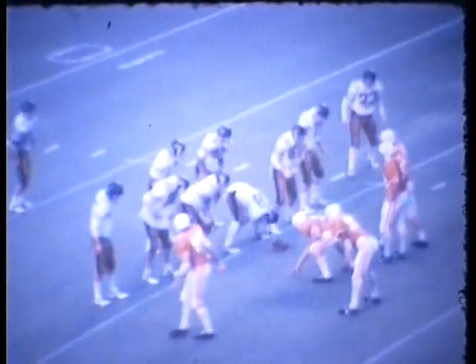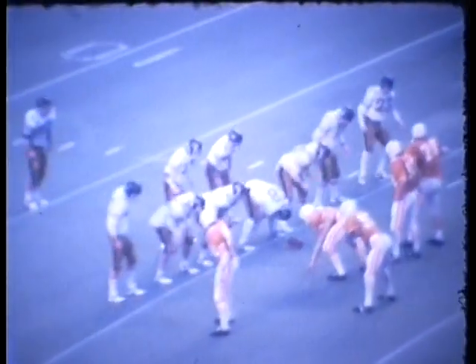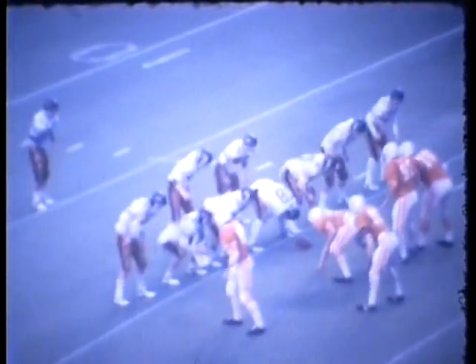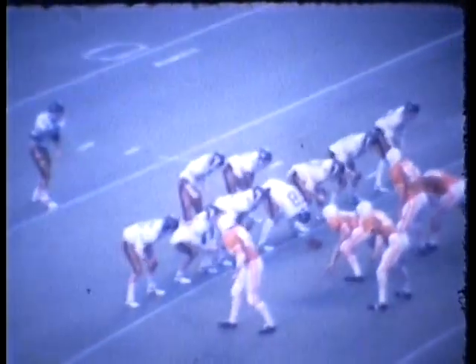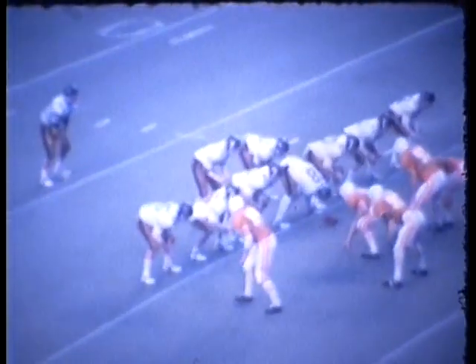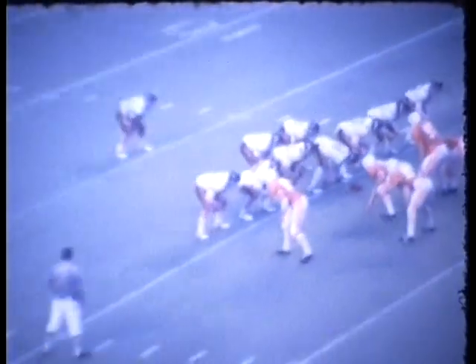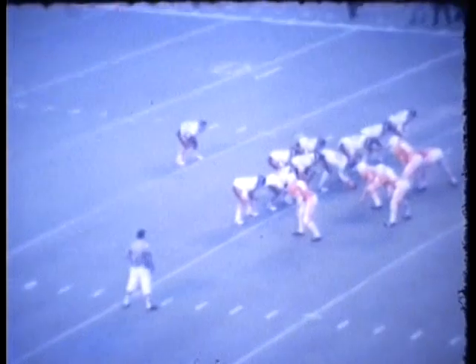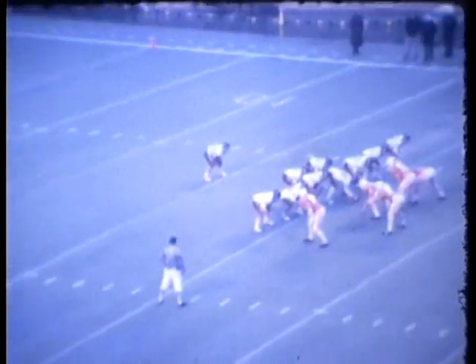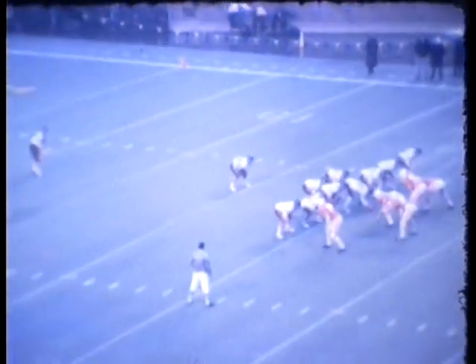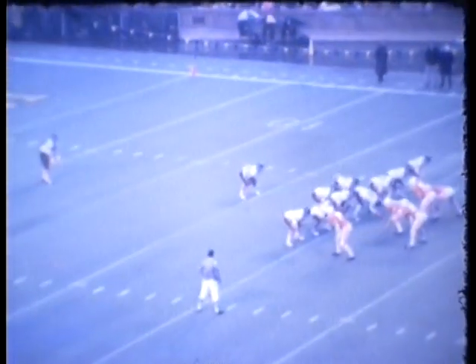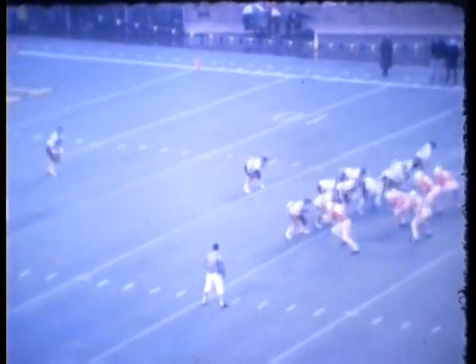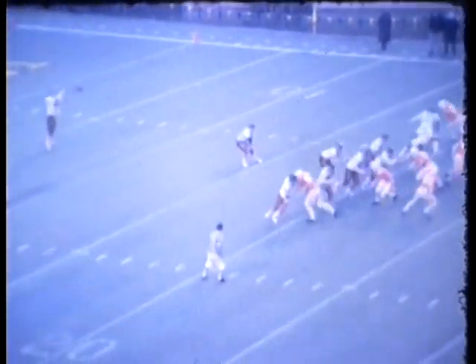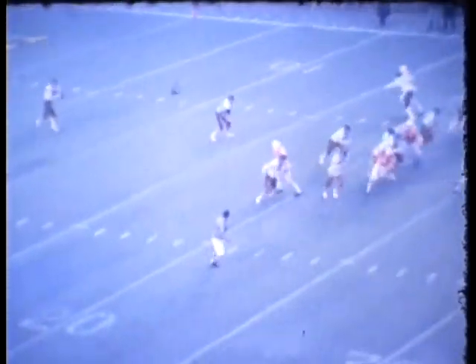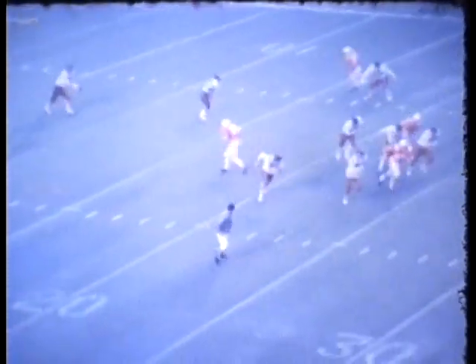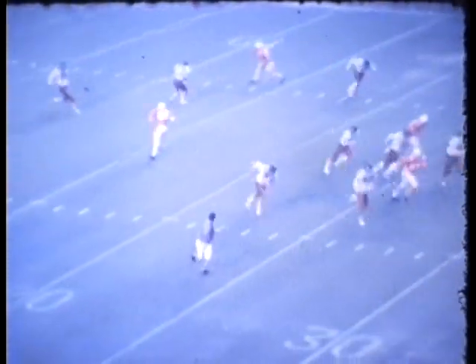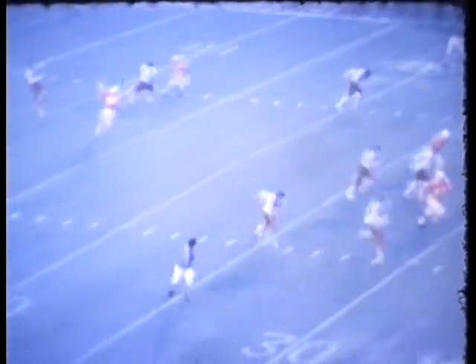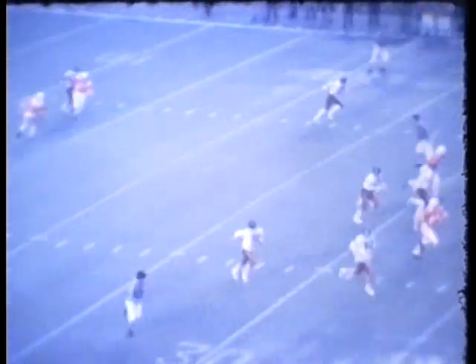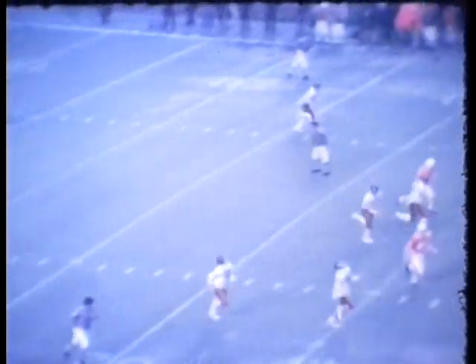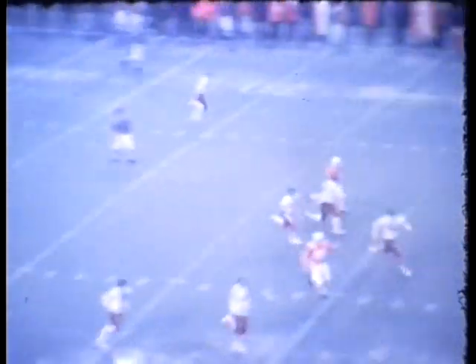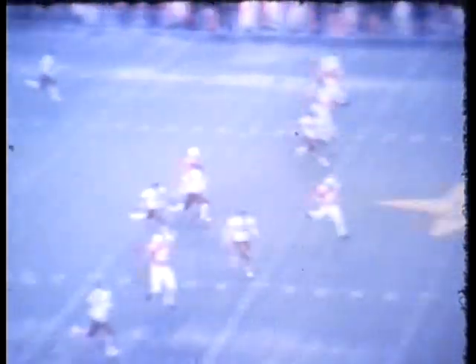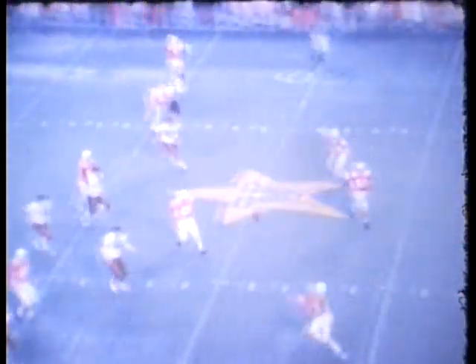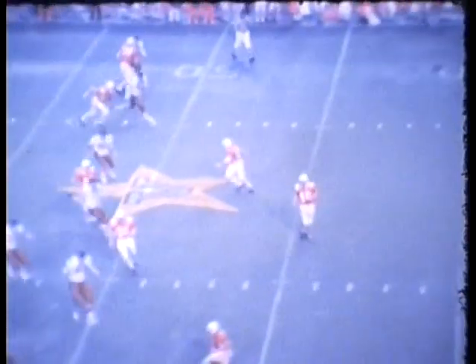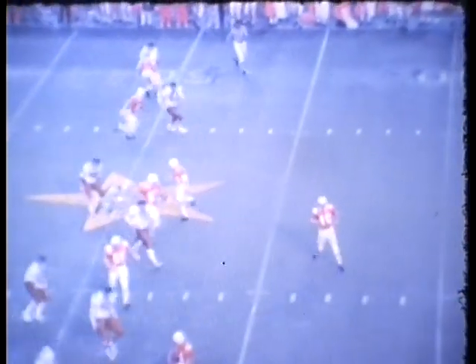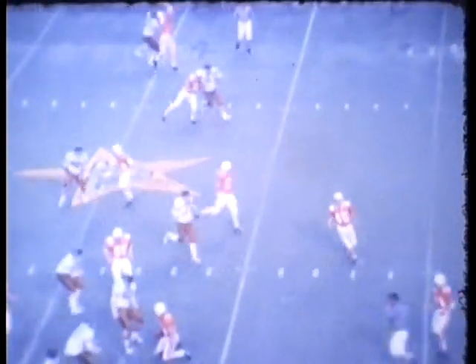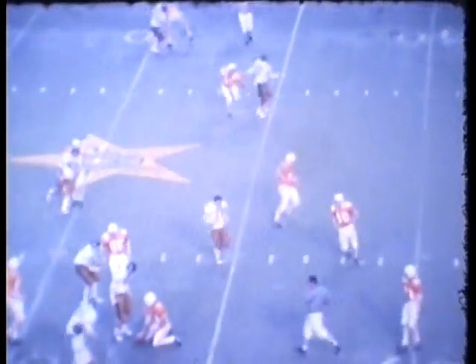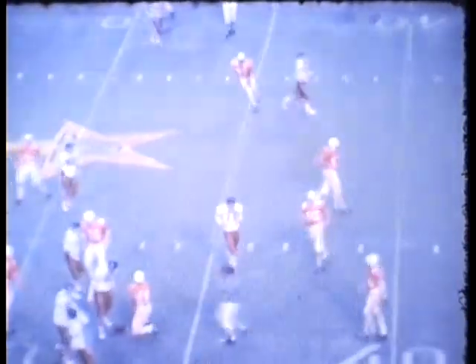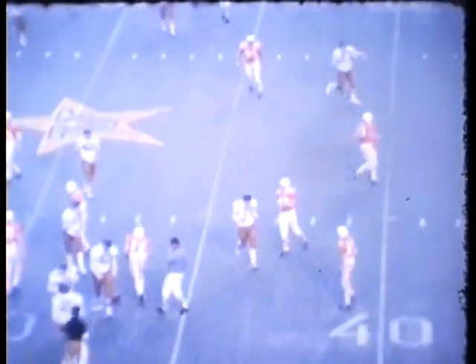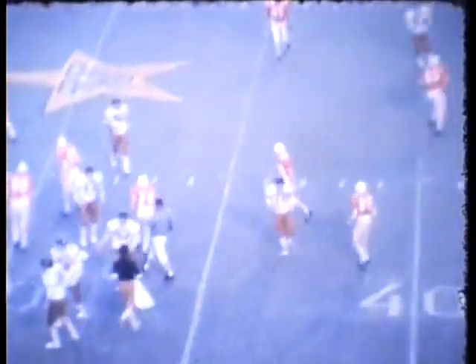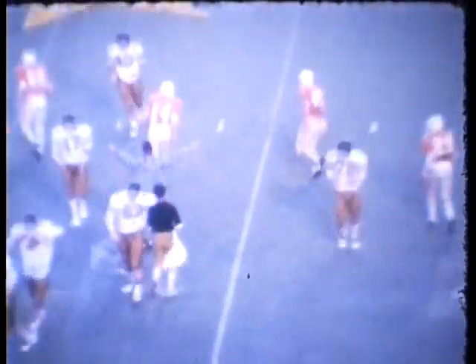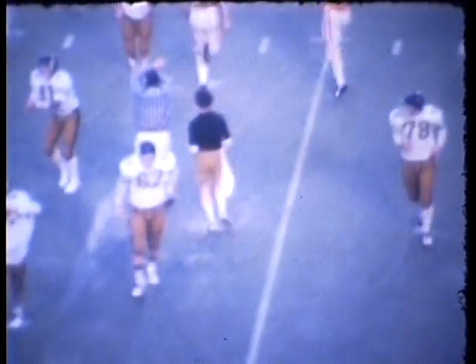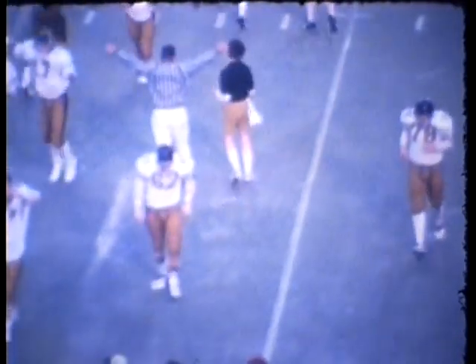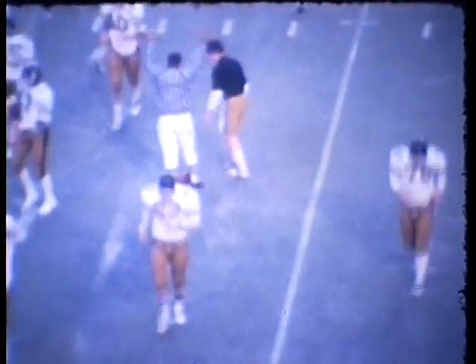Or the second half, rather — 11 kicks by Vandy this afternoon. High snap. Burton rides a wobbly kick, and it is taken at the 47-yard line of Tennessee on a fair catch.